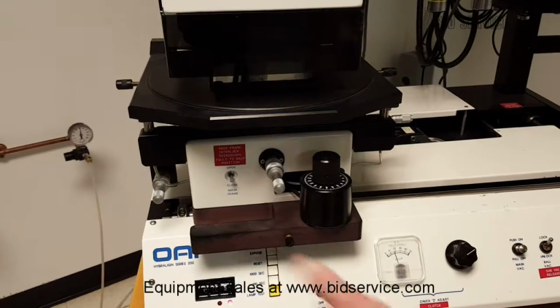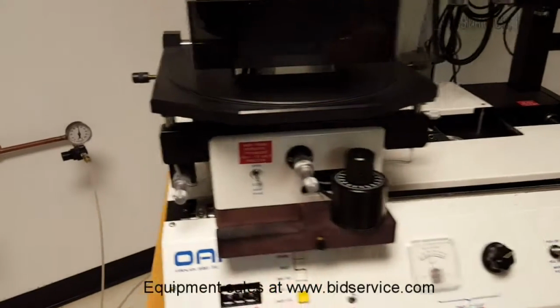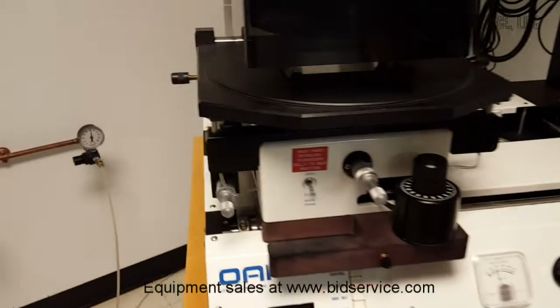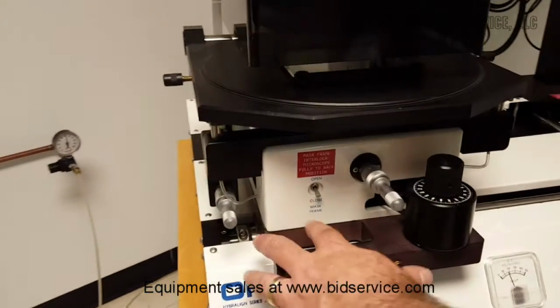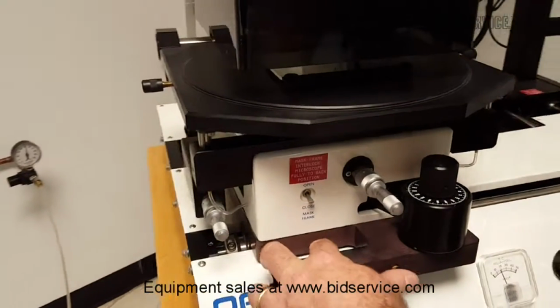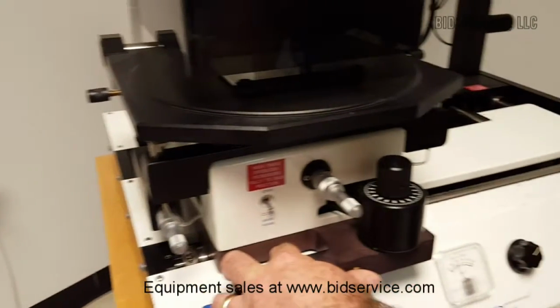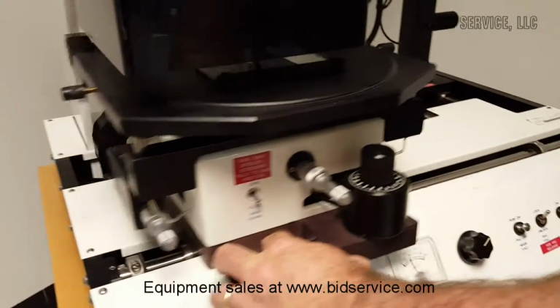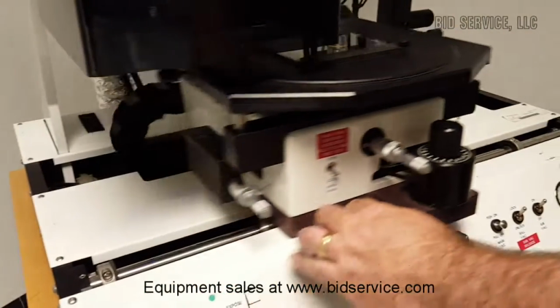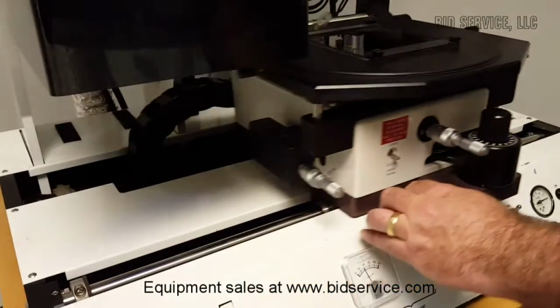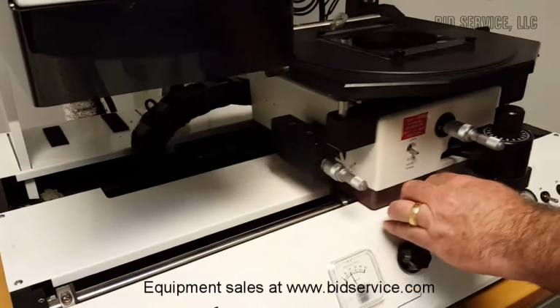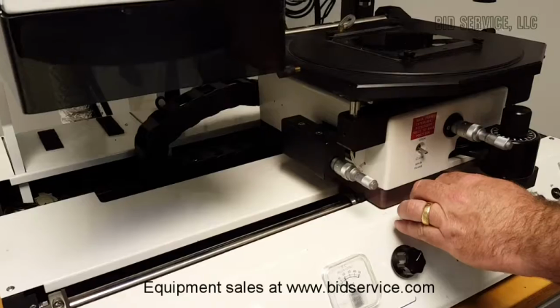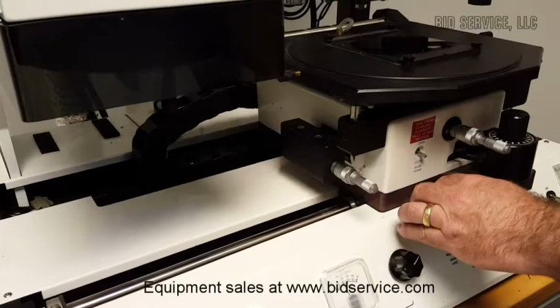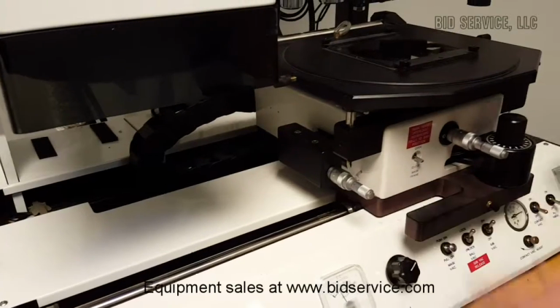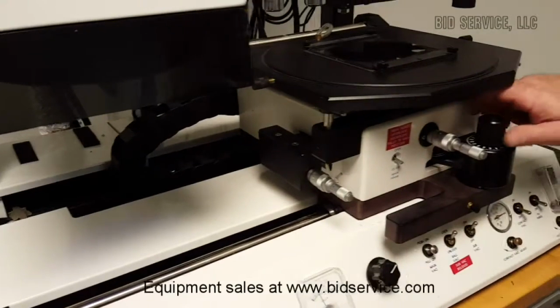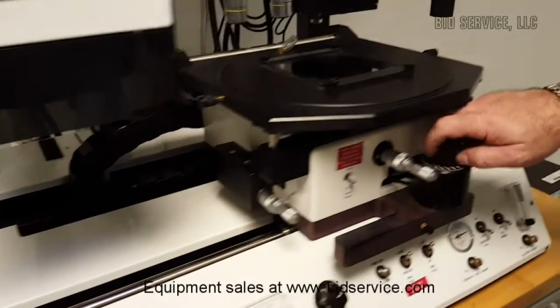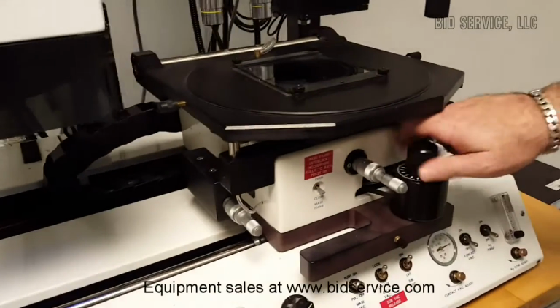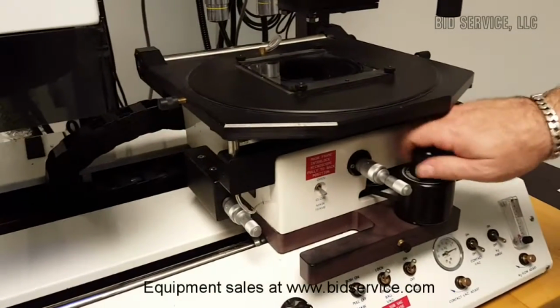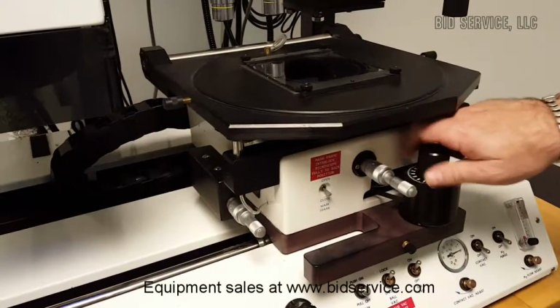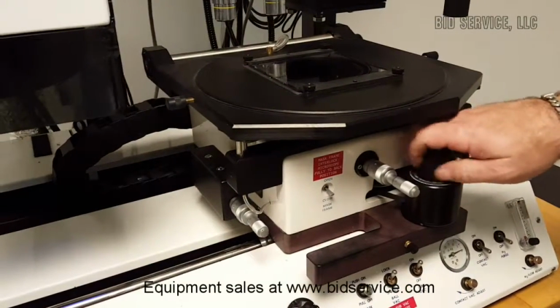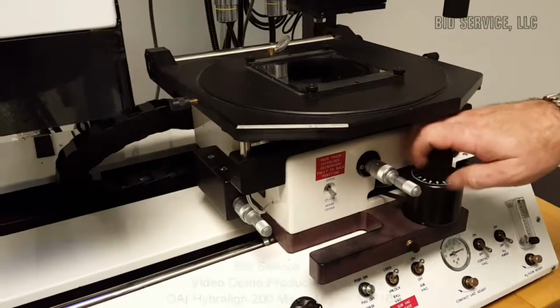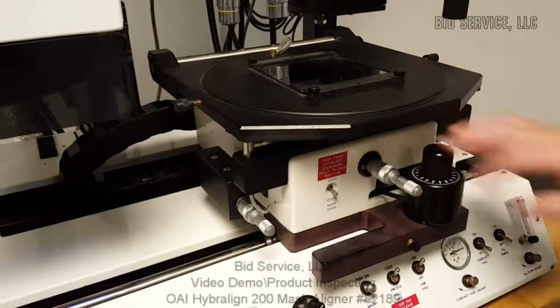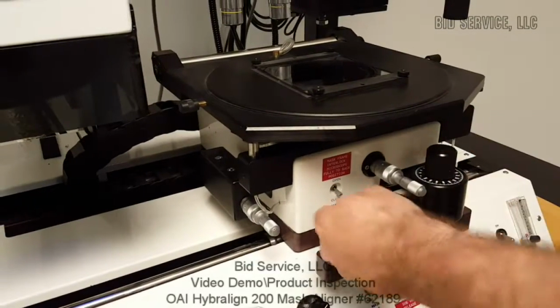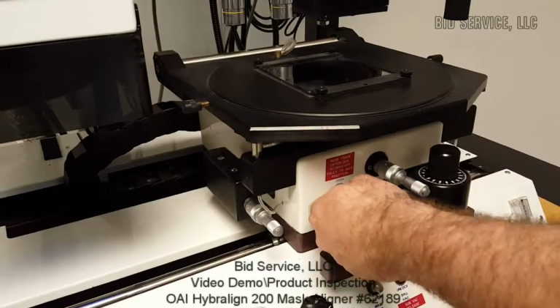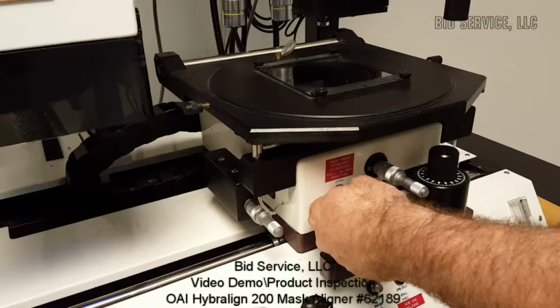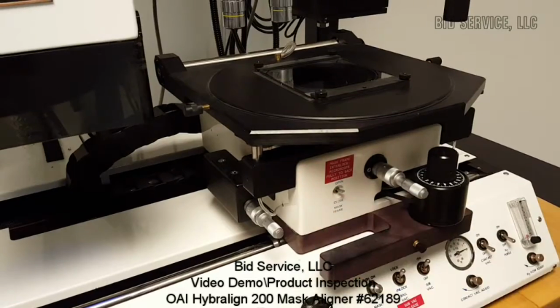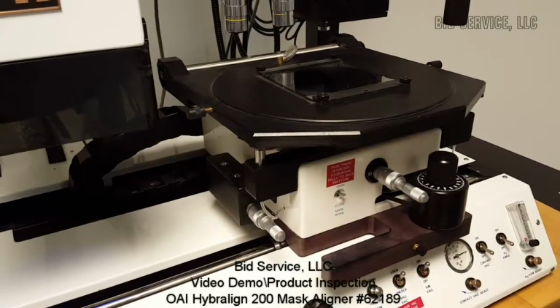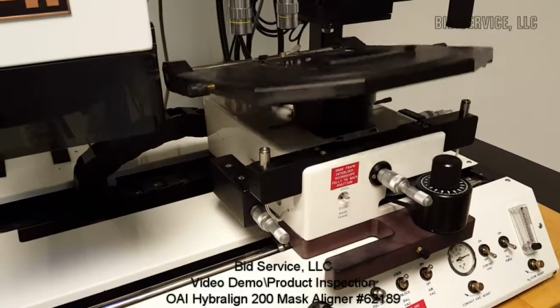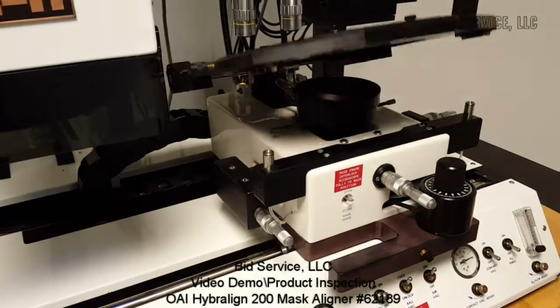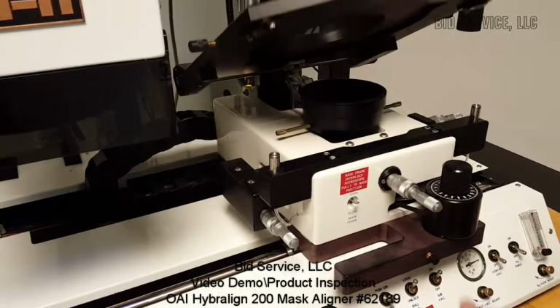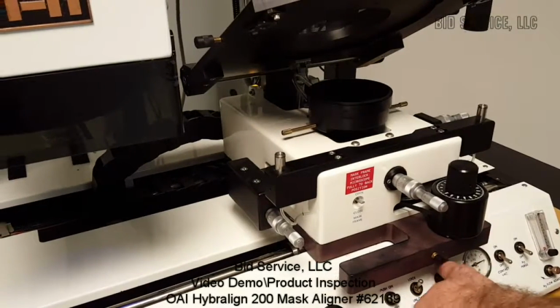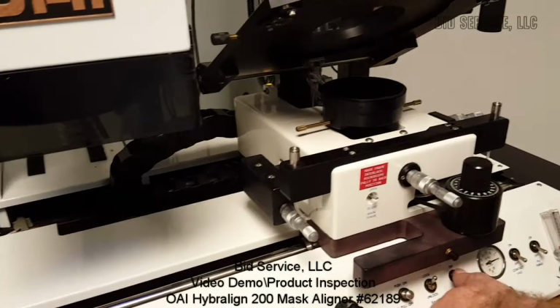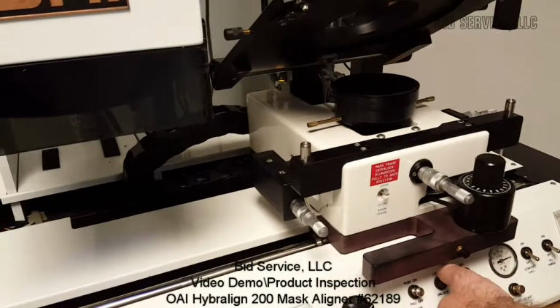Once the shutter has closed, we can bring our alignment module back over to the right-hand side. We can then lower down our wafer, raise up our mask holder, turn off the substrate vacuum and ball vat, and remove the wafer.